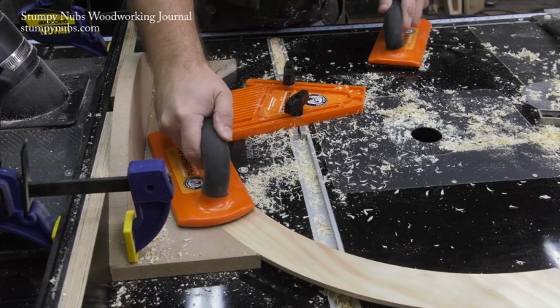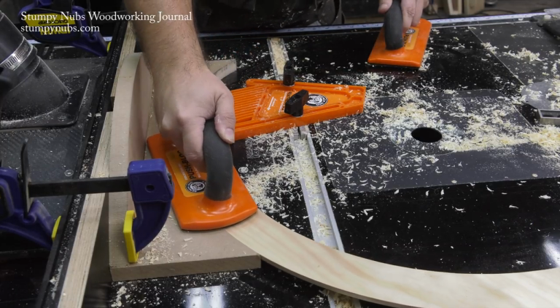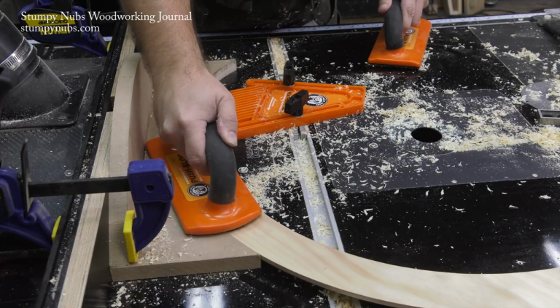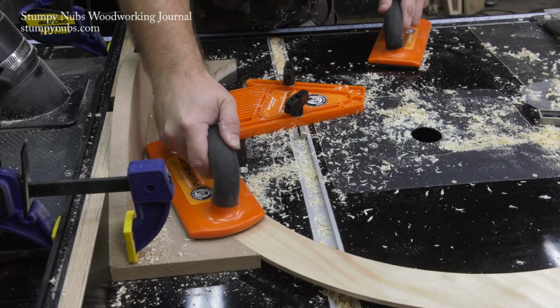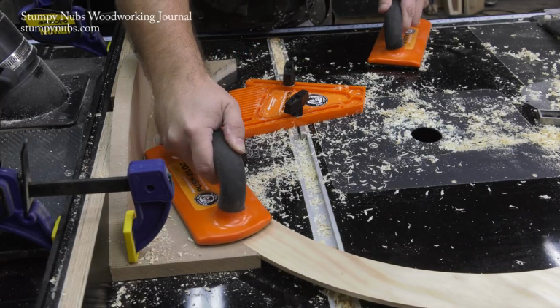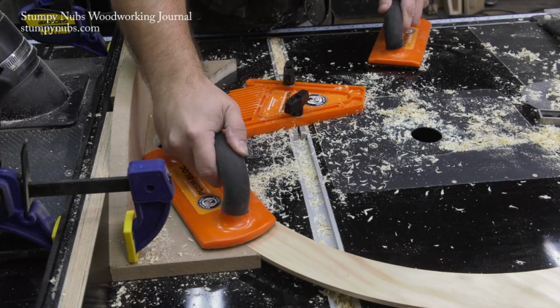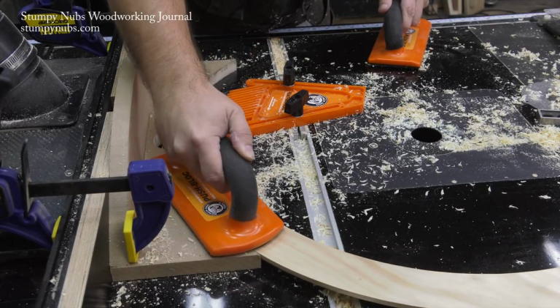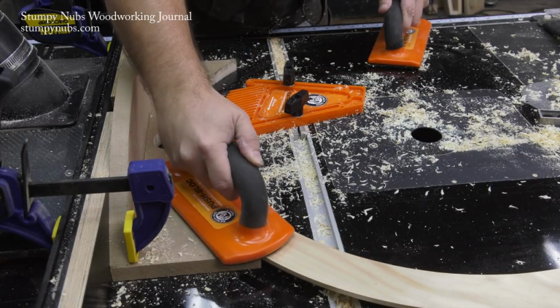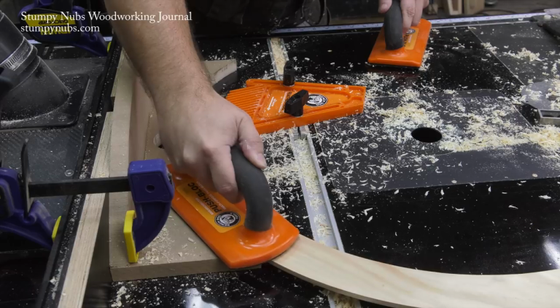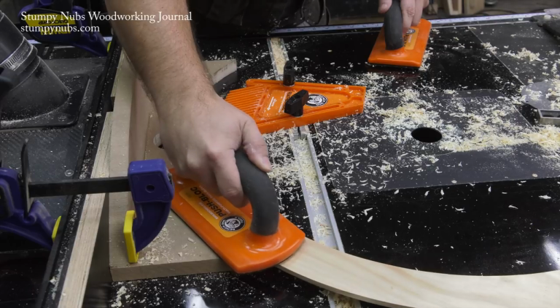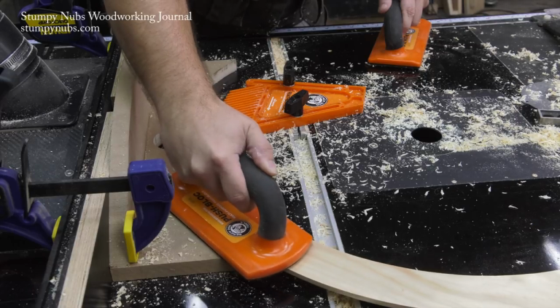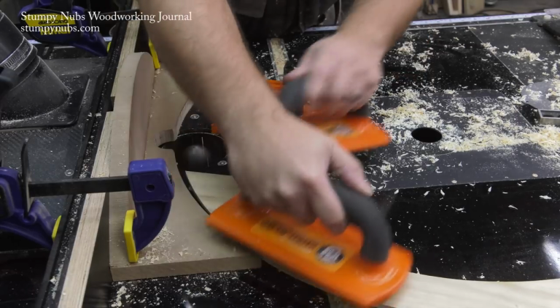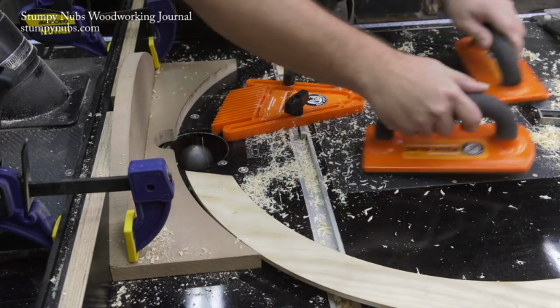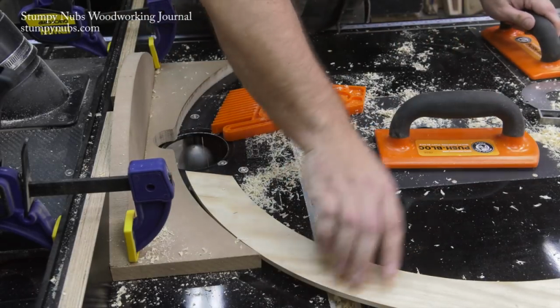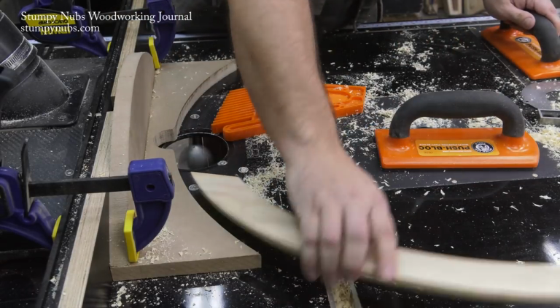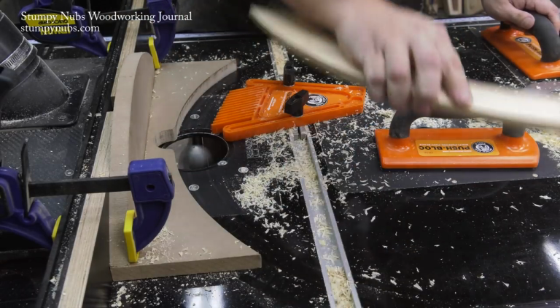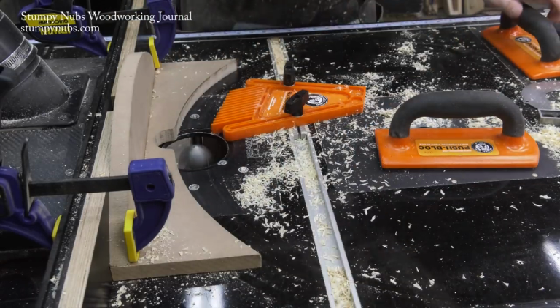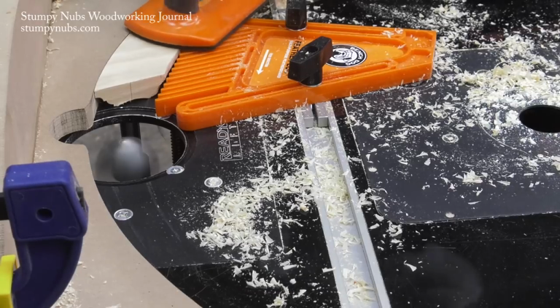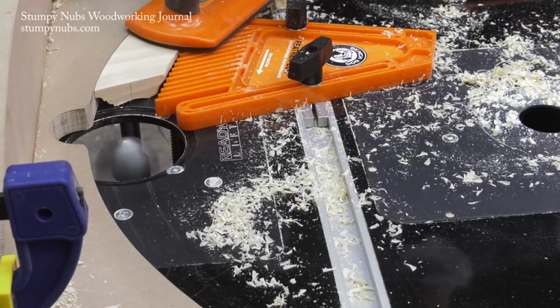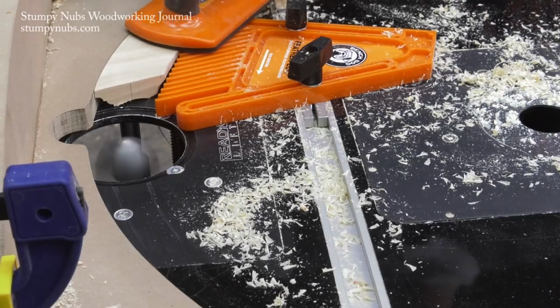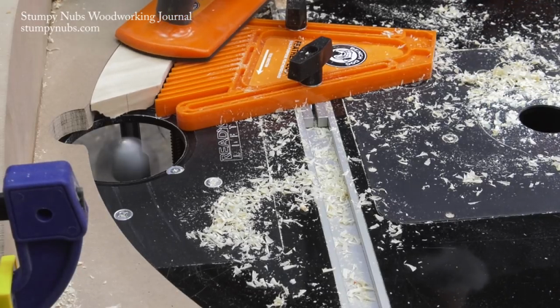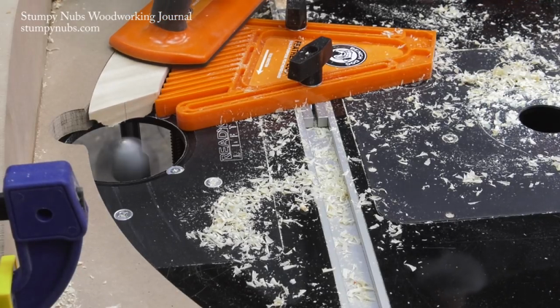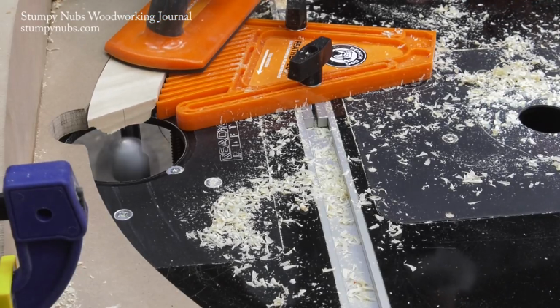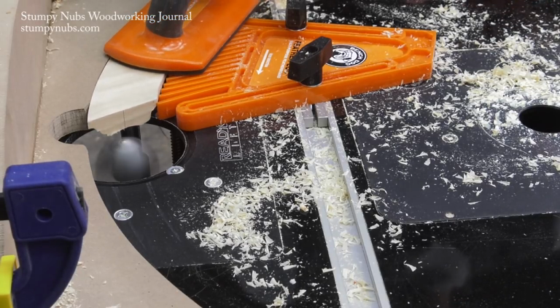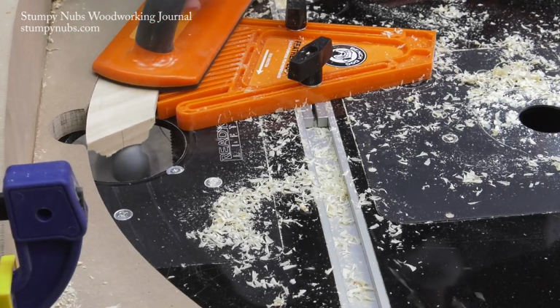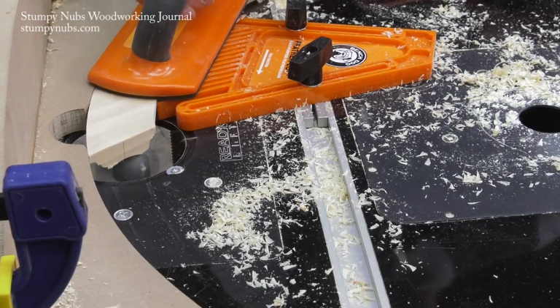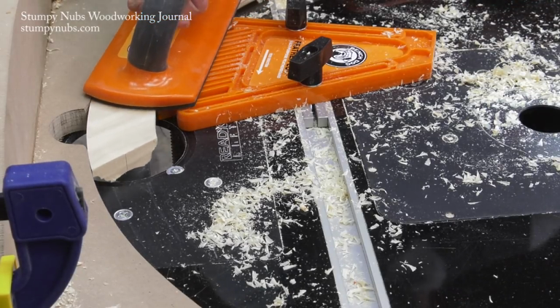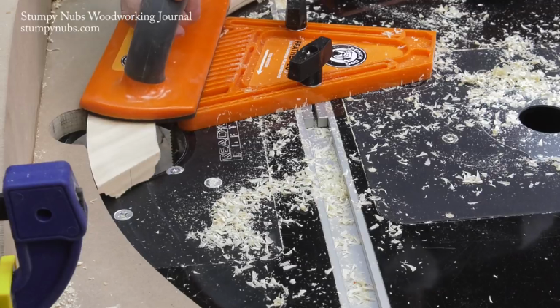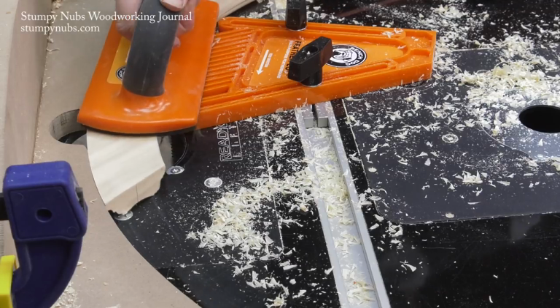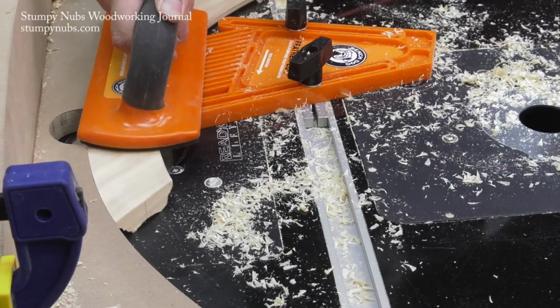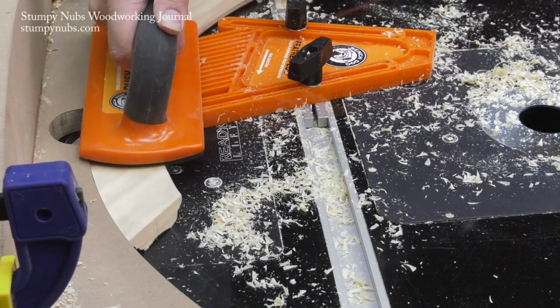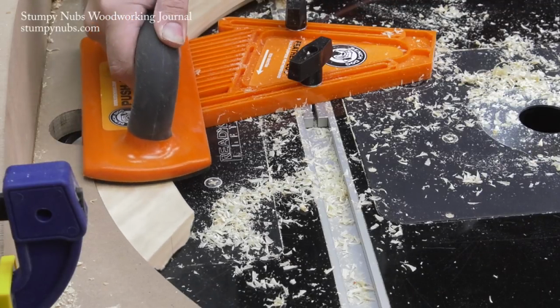I'm going to keep my hands well away from the bit by using a pair of push blocks that have nice grippy soles on the bottom to help me move my workpiece through the cut.